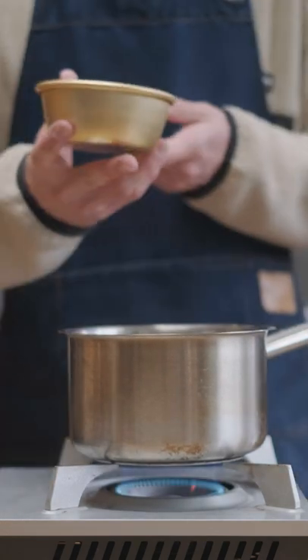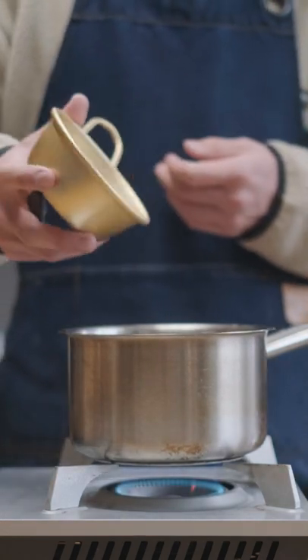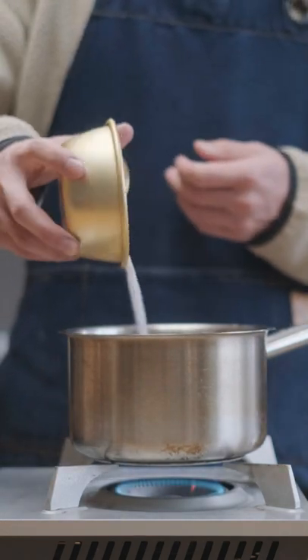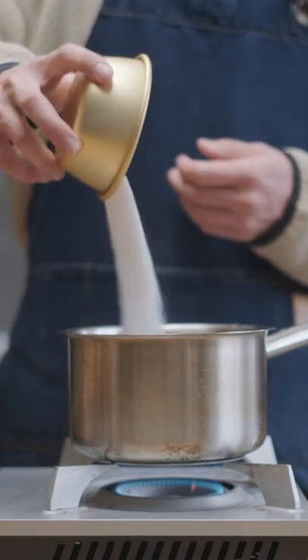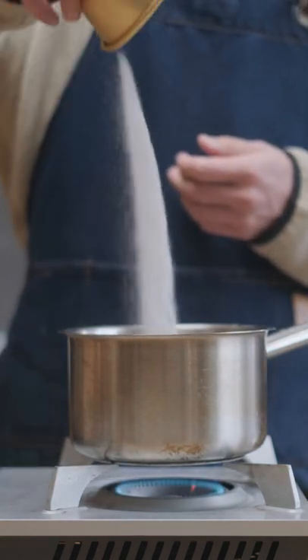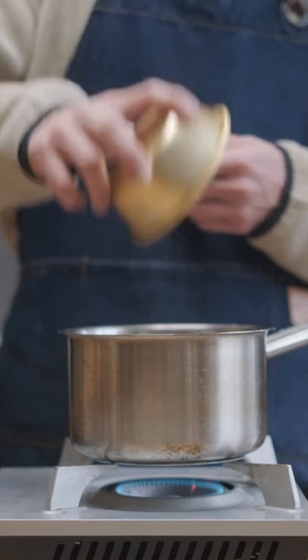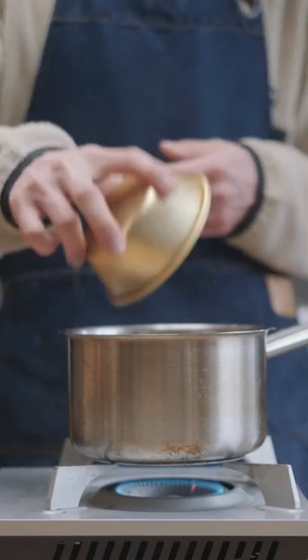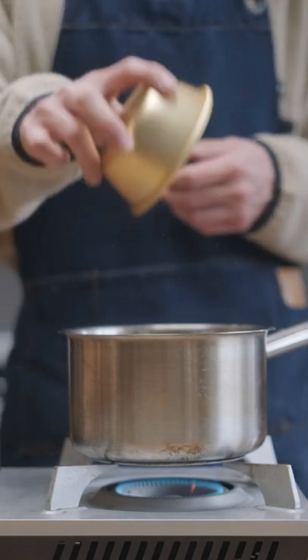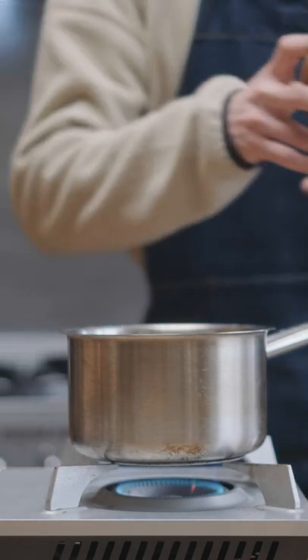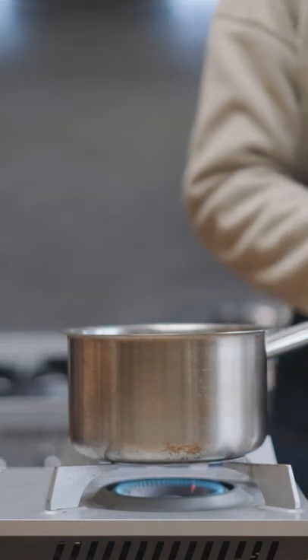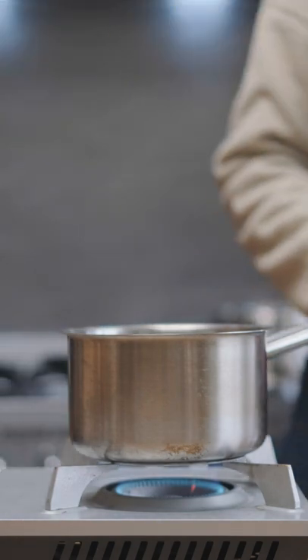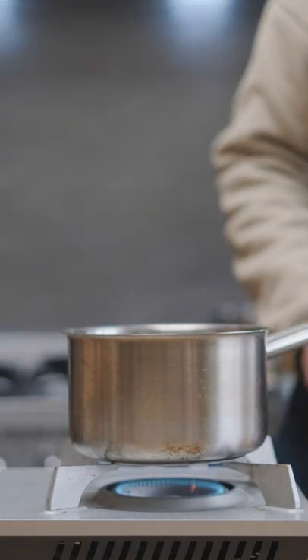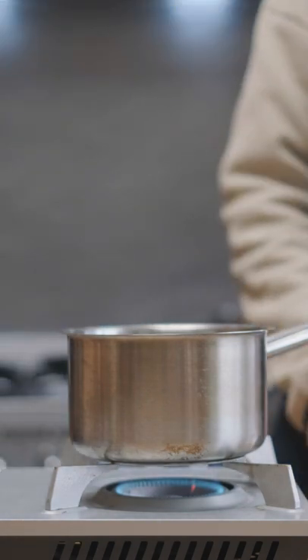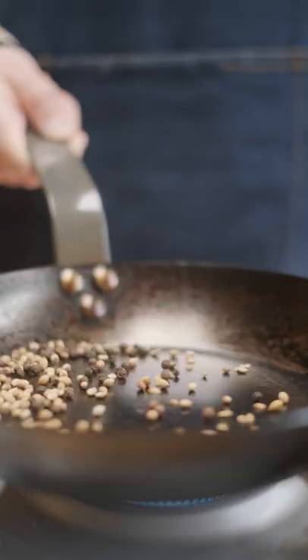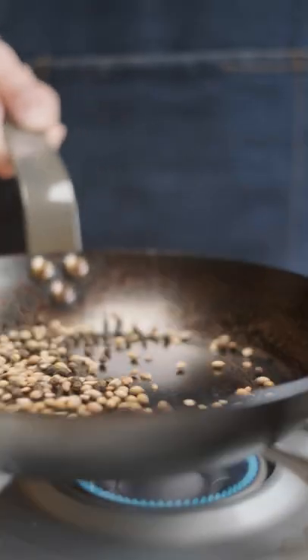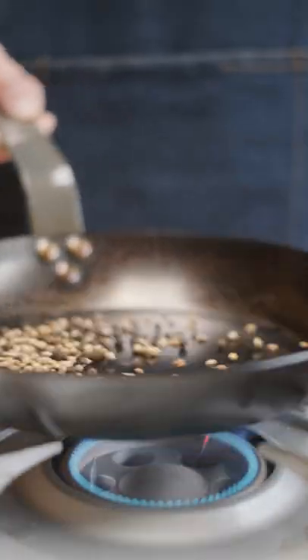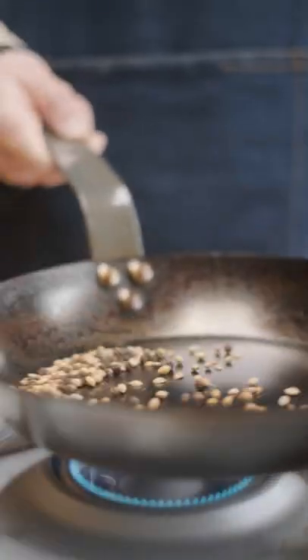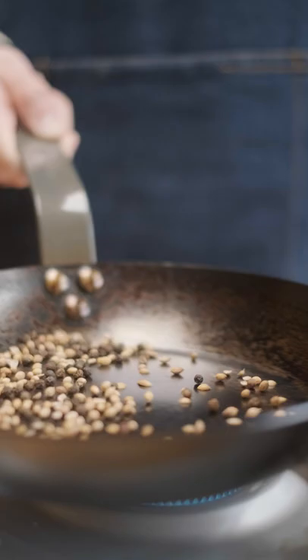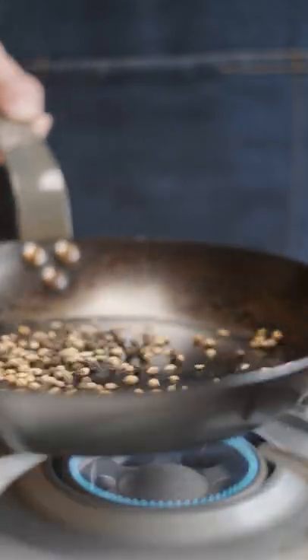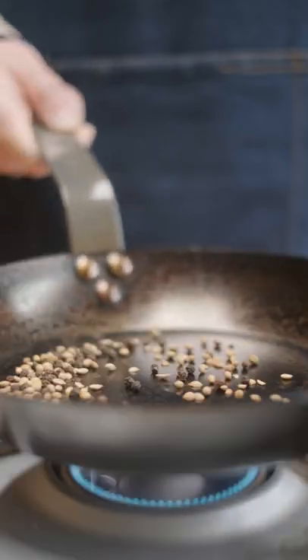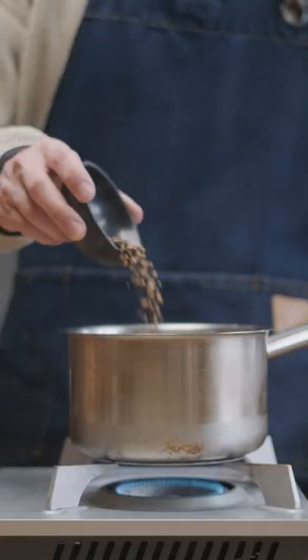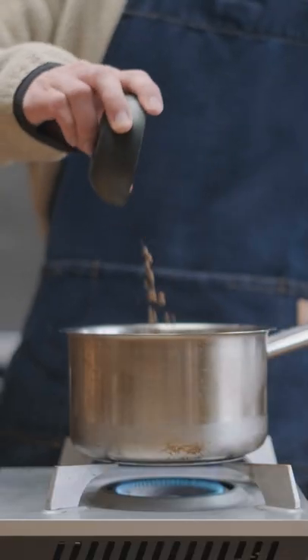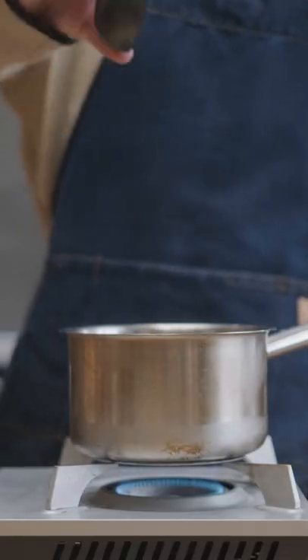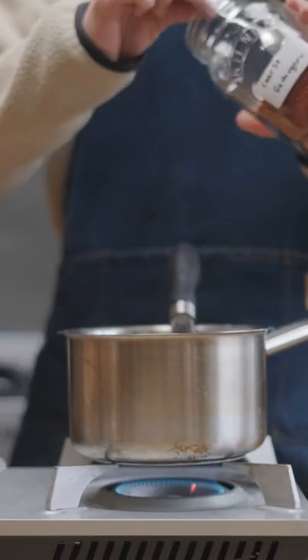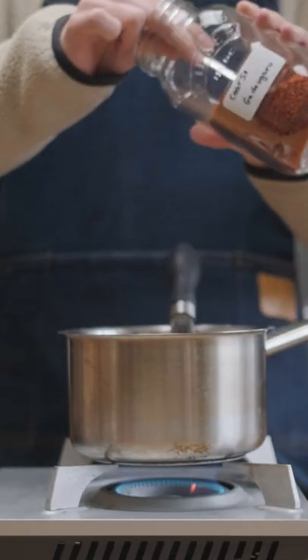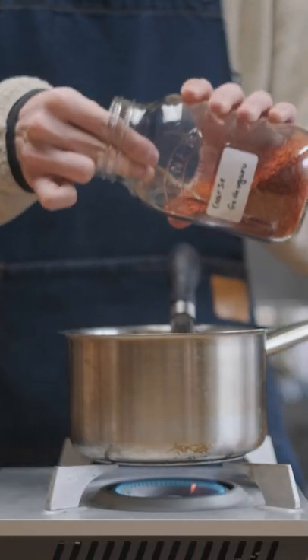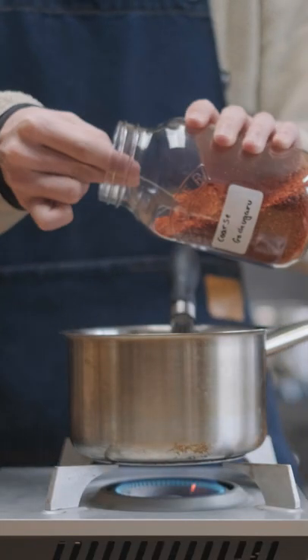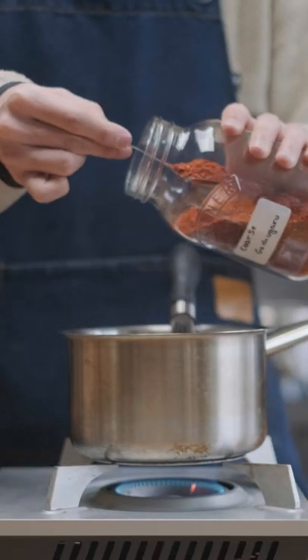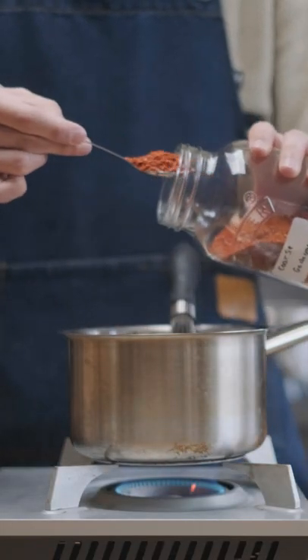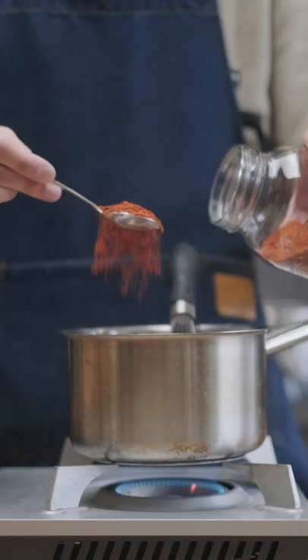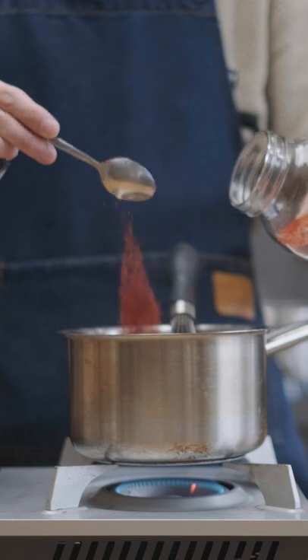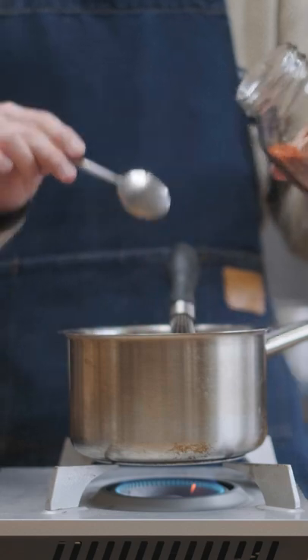Since the apple cider vinegar still has some sweetness to it, I'm gonna halve the sugar I add from 100 grams to 50 grams. Then I'm gonna throw in some peppercorns and coriander seeds which I've toasted — you can use any aromatics, but these are just the ones I had on hand. I'm also gonna add some gochugaru for some color and spice.